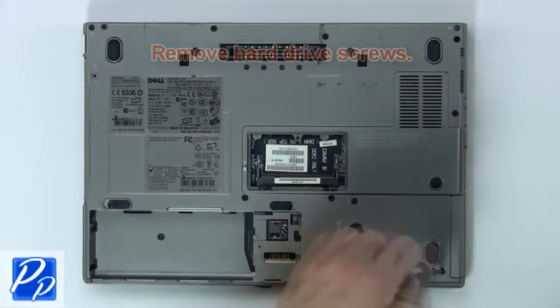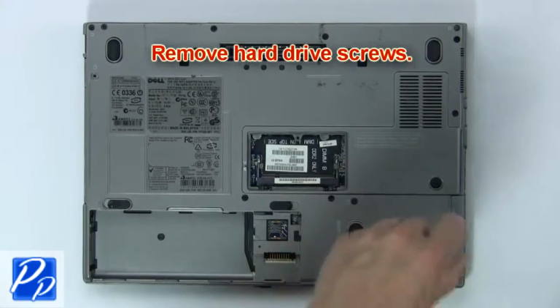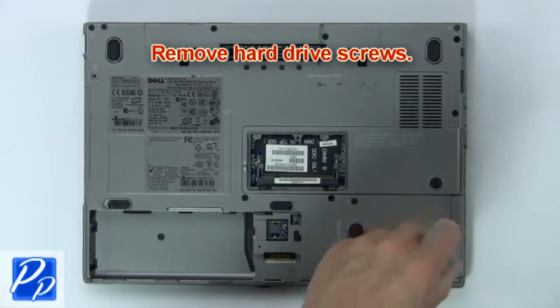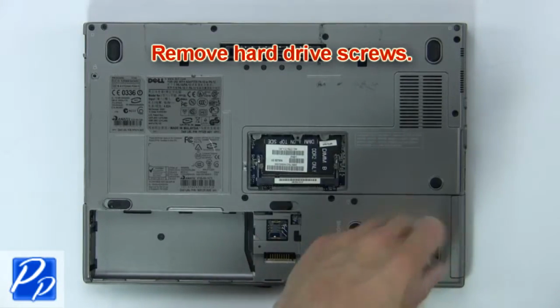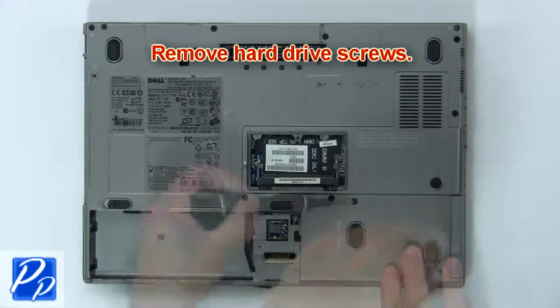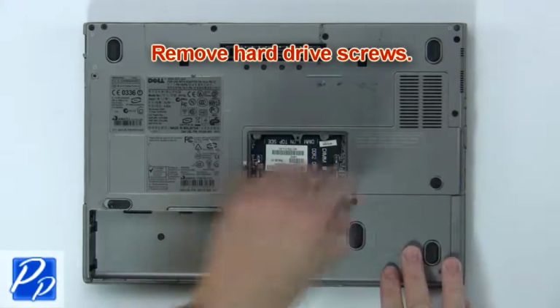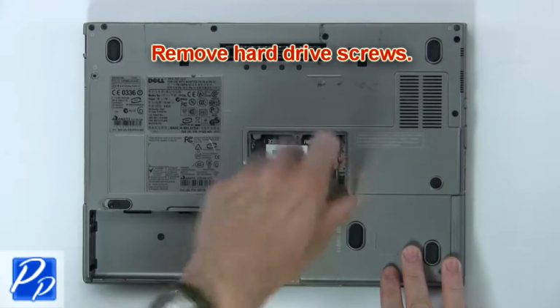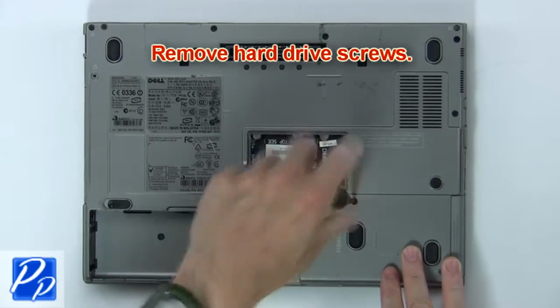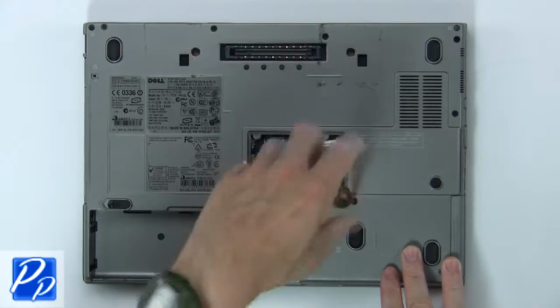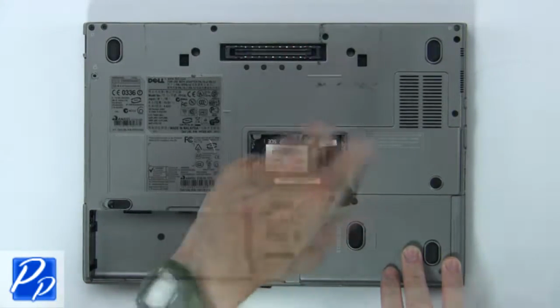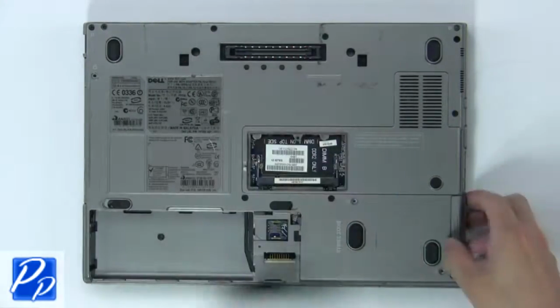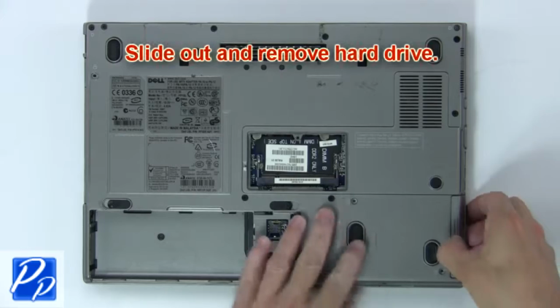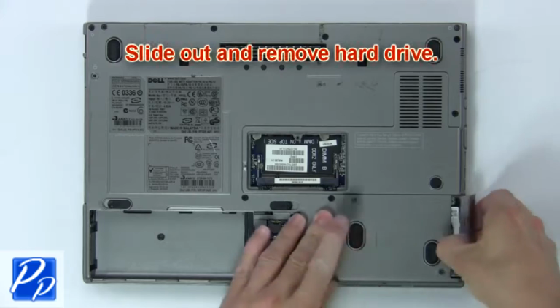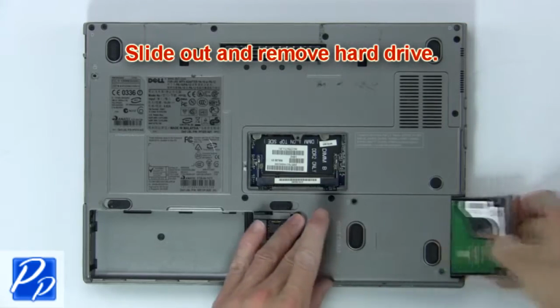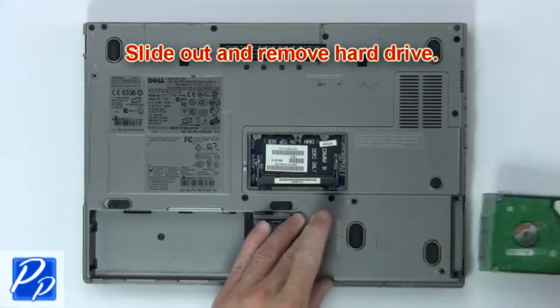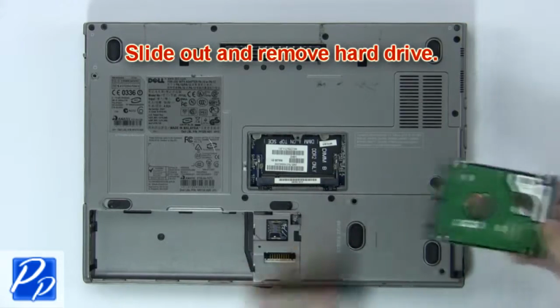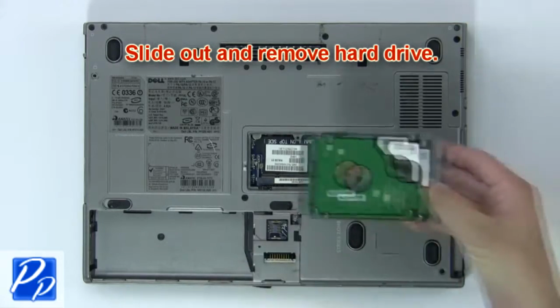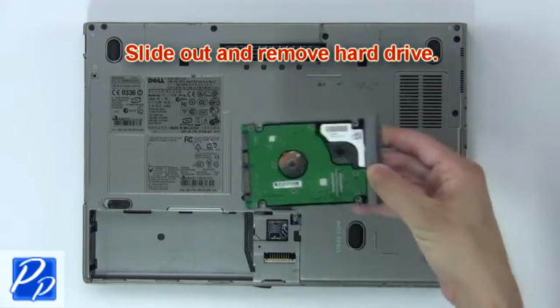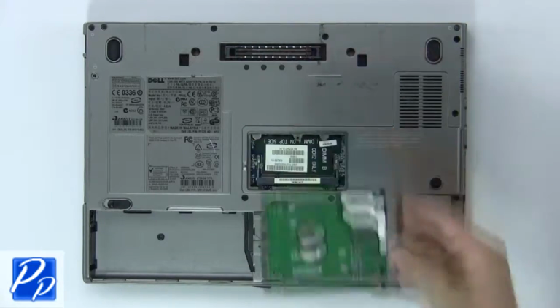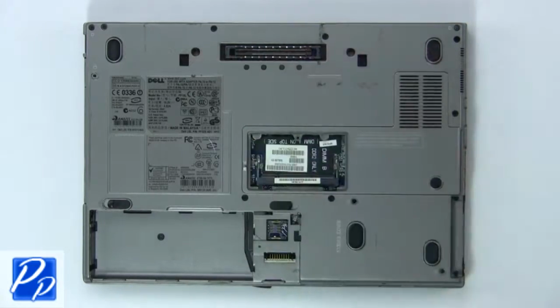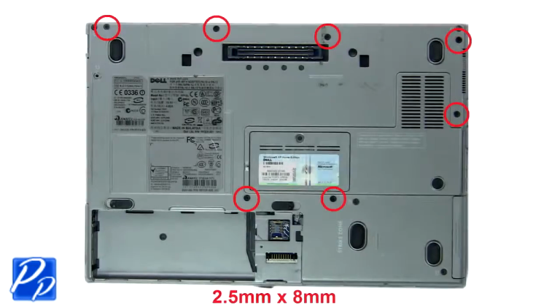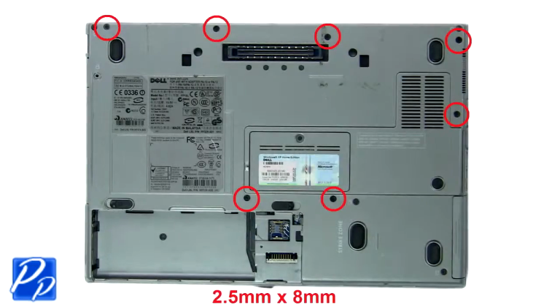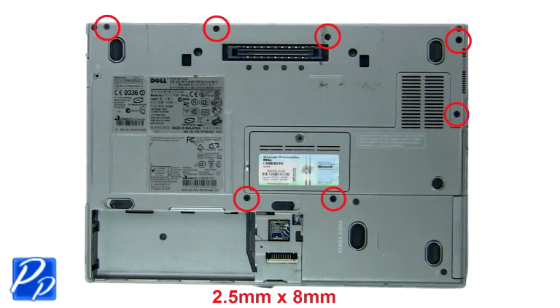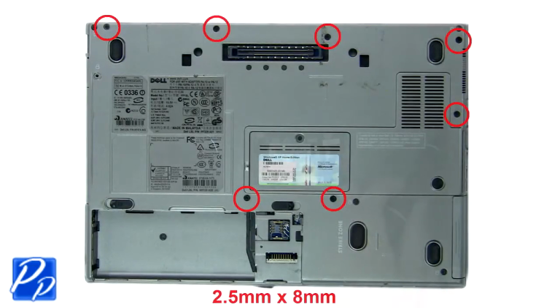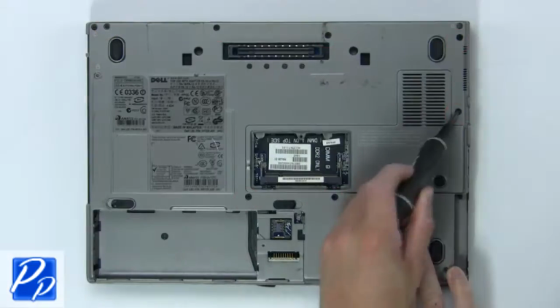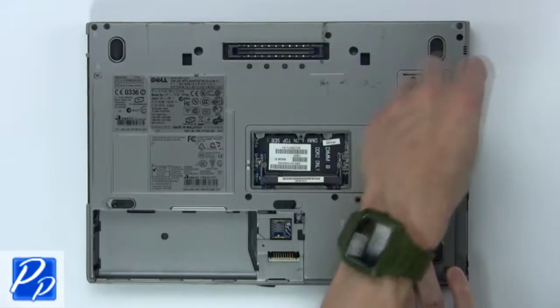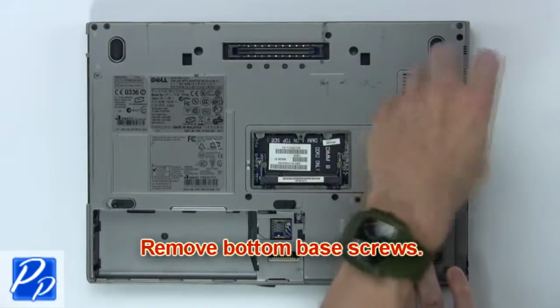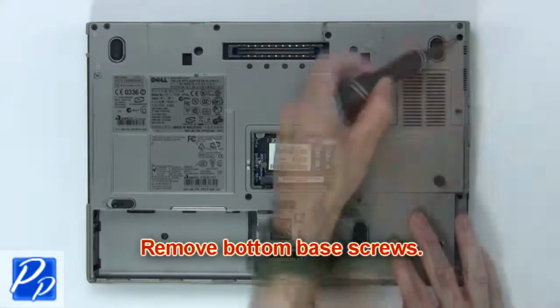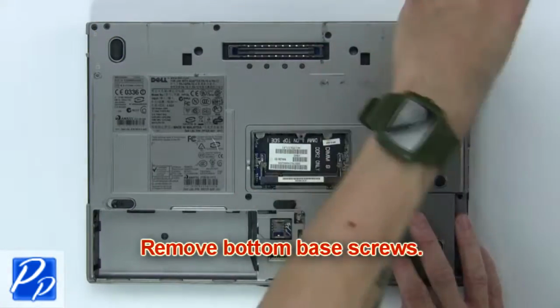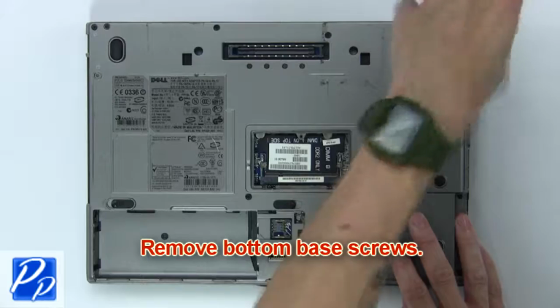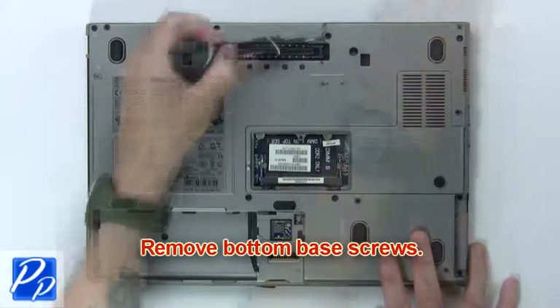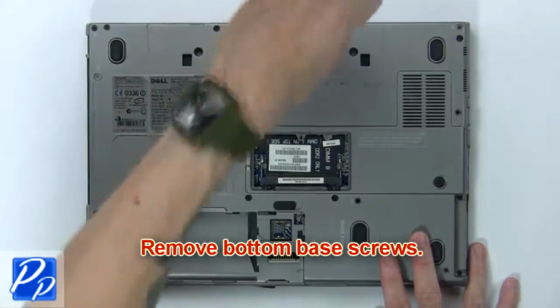Now remove the hard drive screws. Then slide out and remove the hard drive. Now remove the bottom base screws.